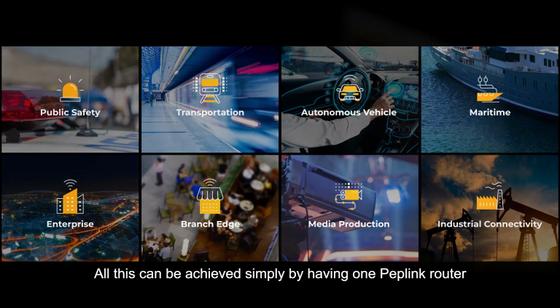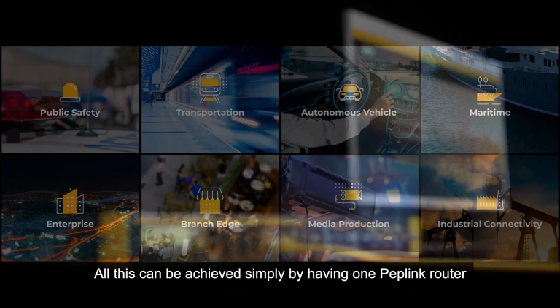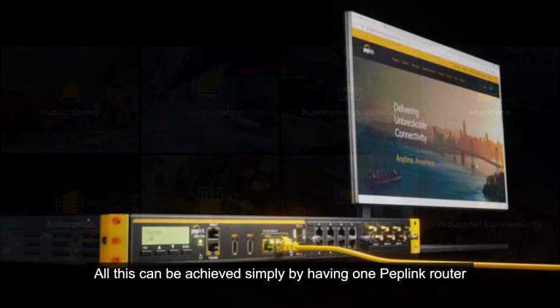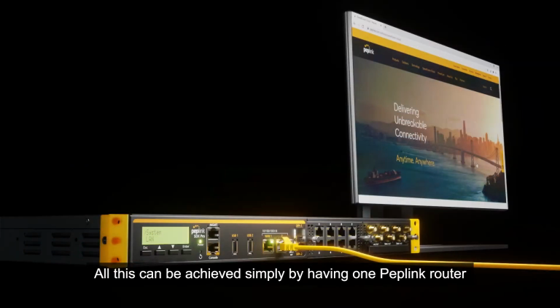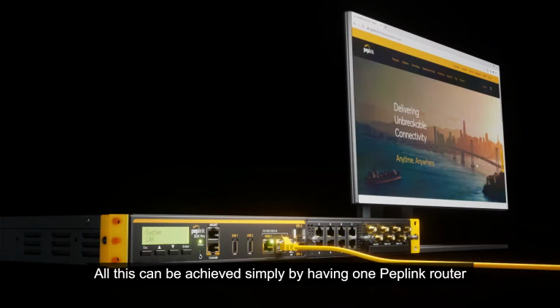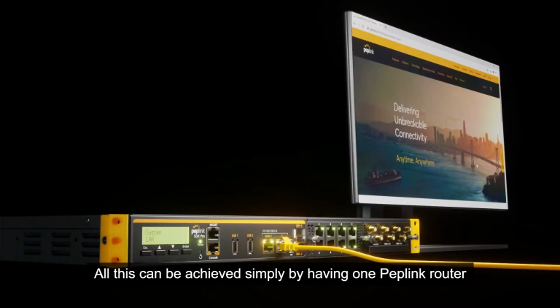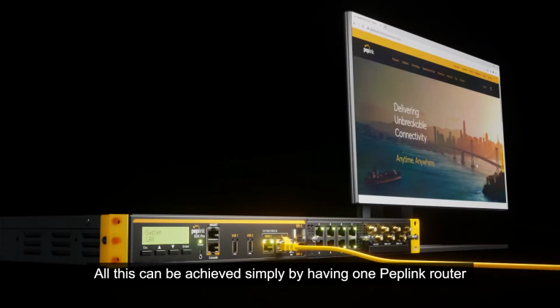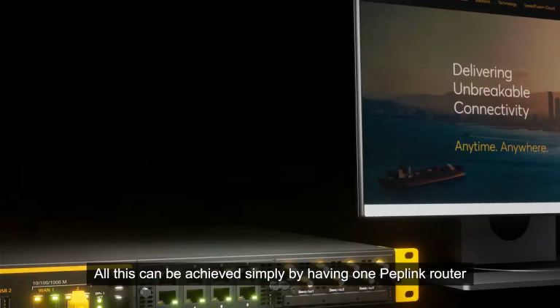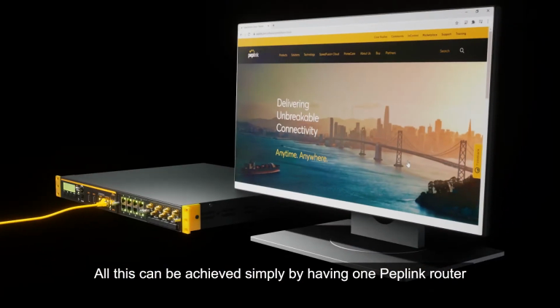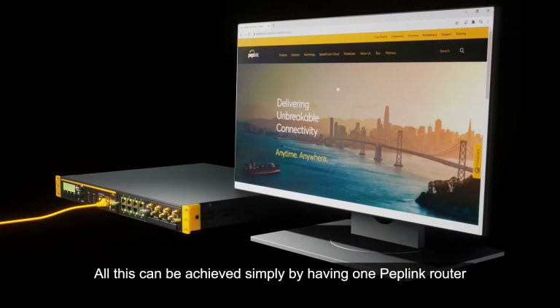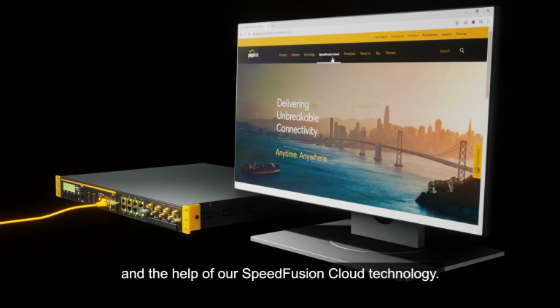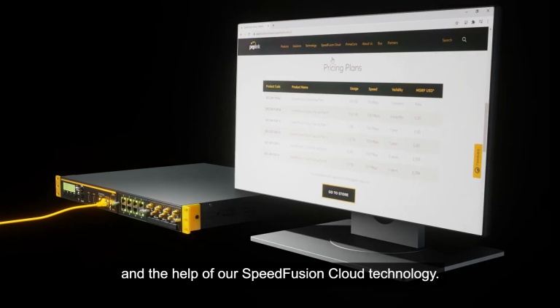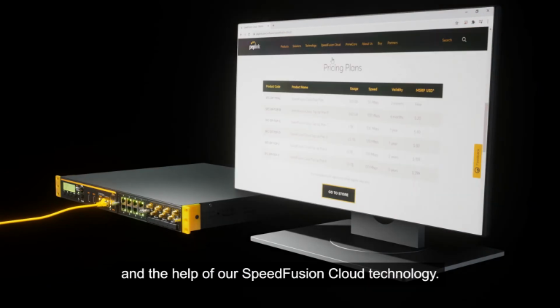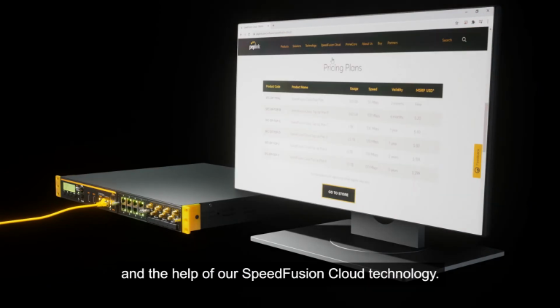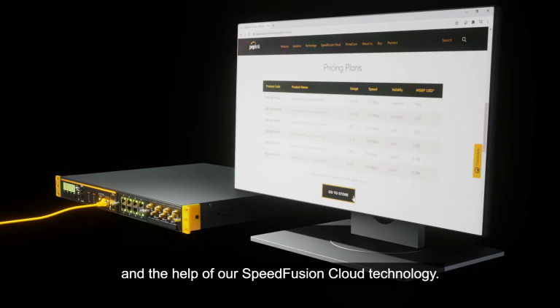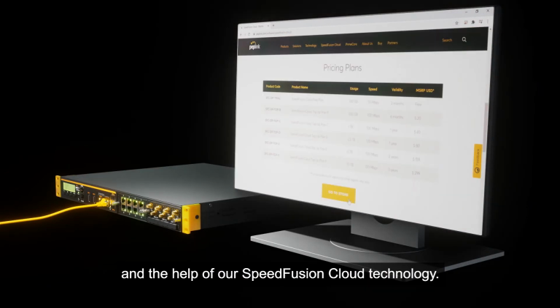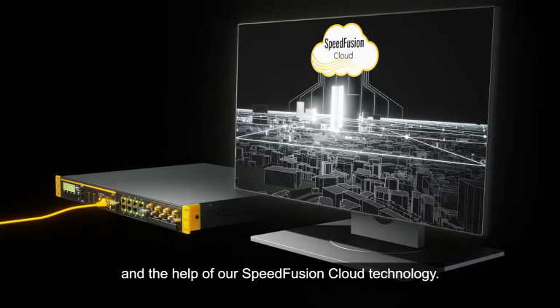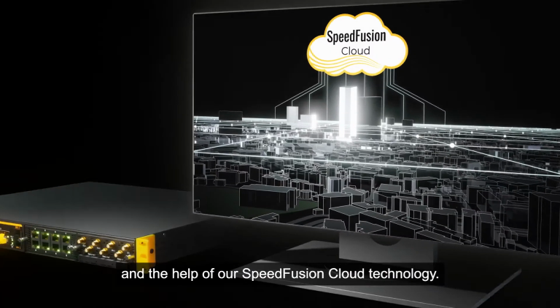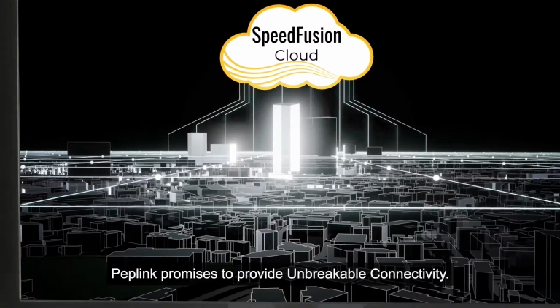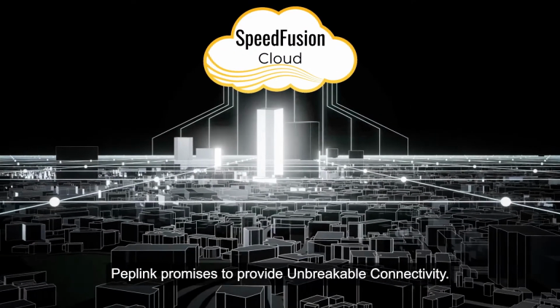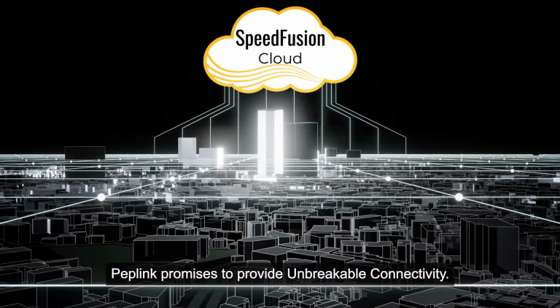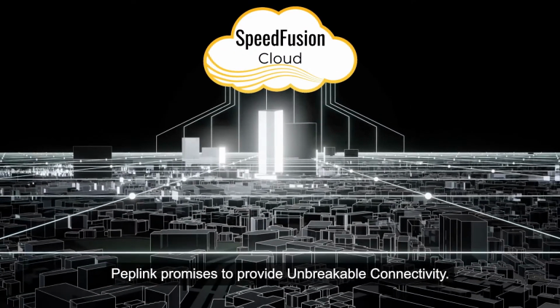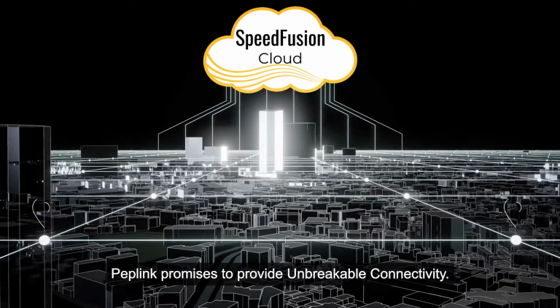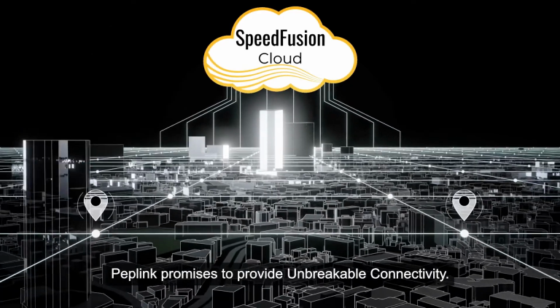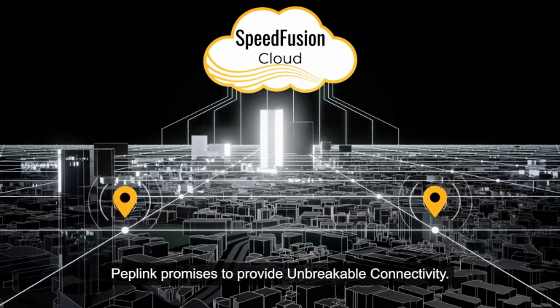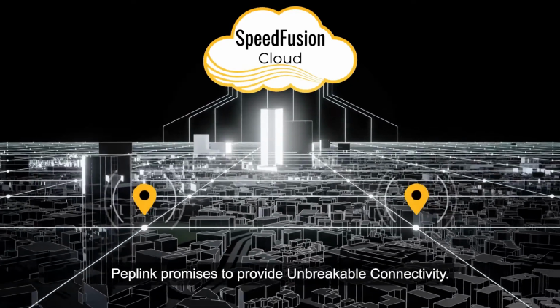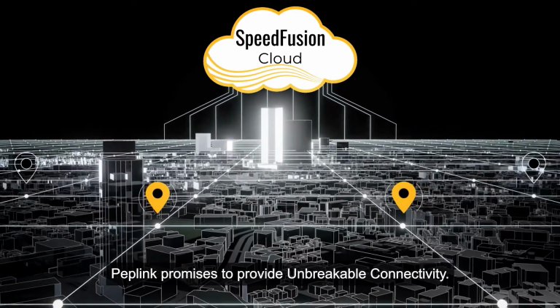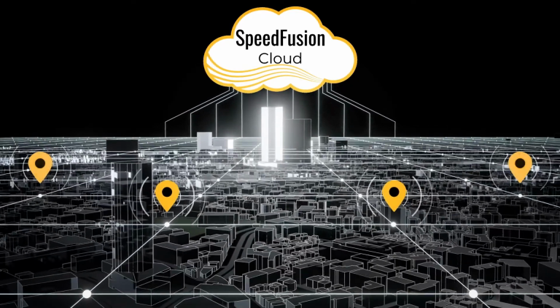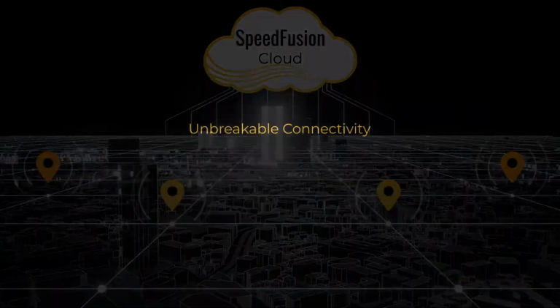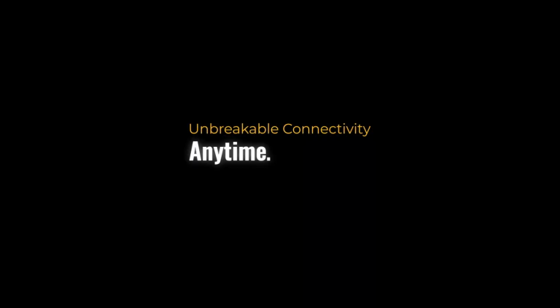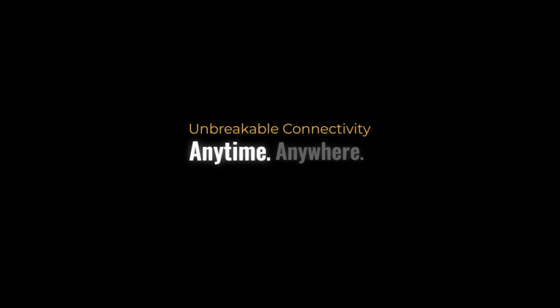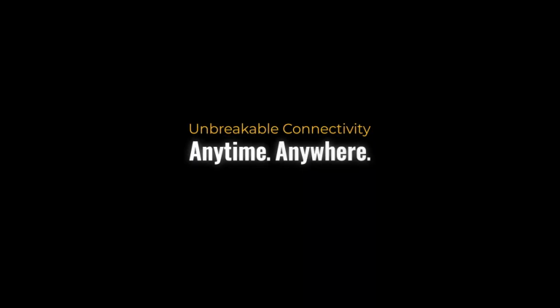All this can be achieved simply by having one Peplink router and the help of their SpeedFusion cloud technology. Peplink promises to provide unbreakable connectivity anytime, anywhere.